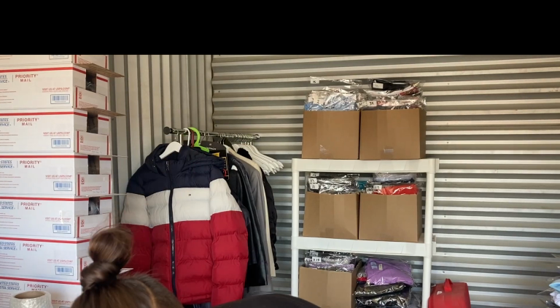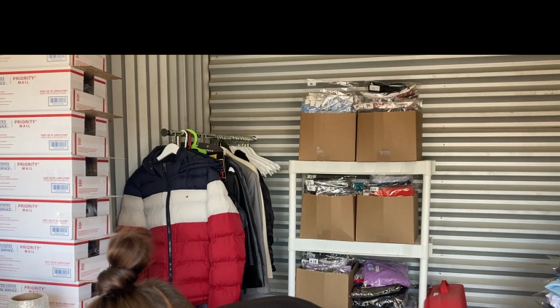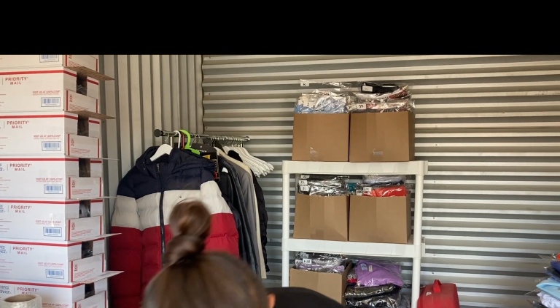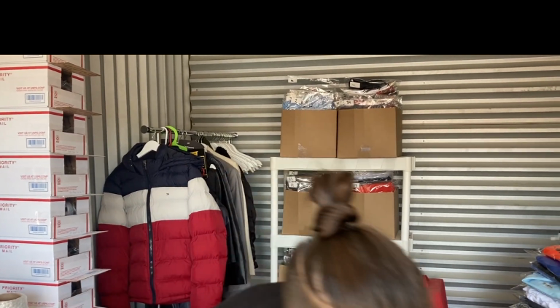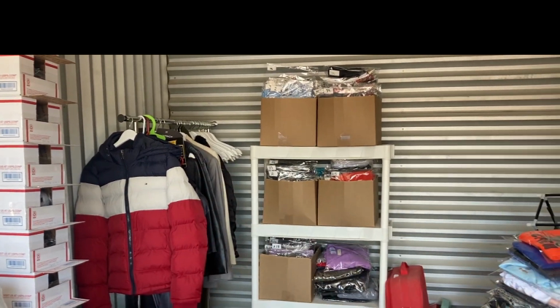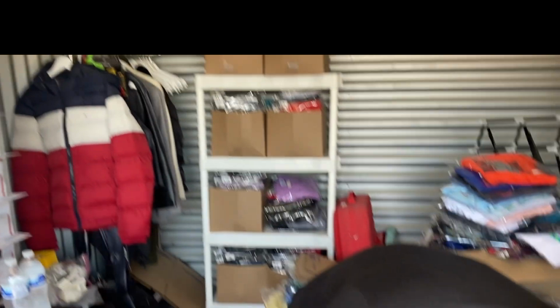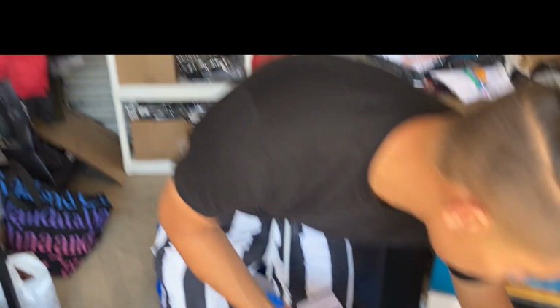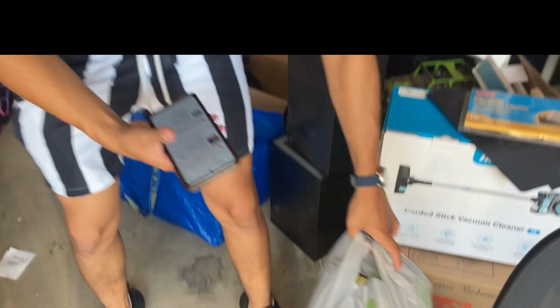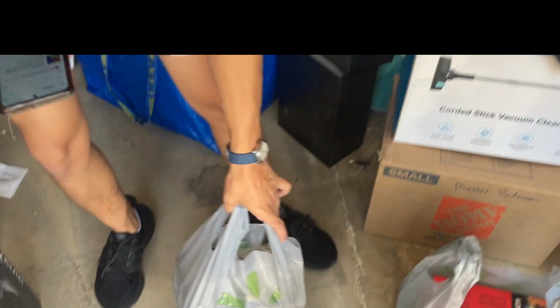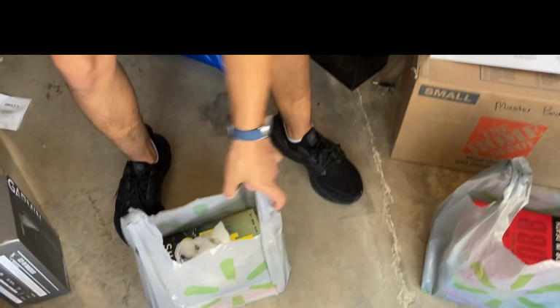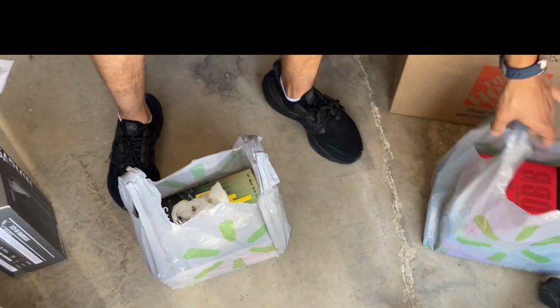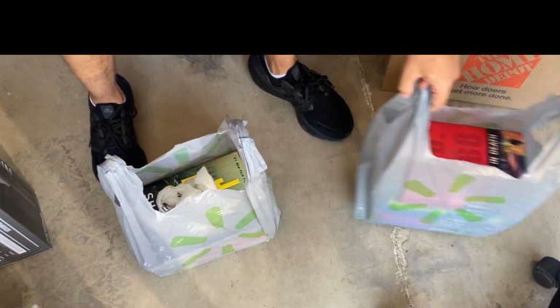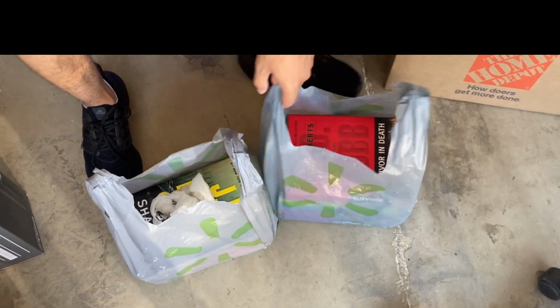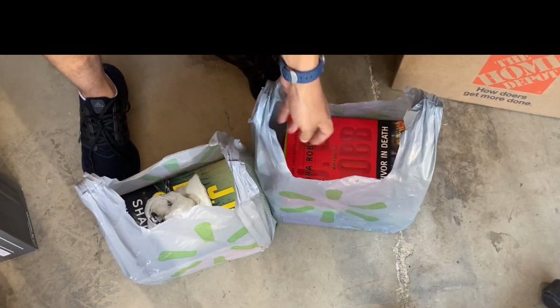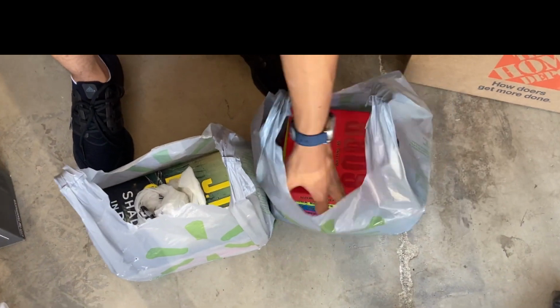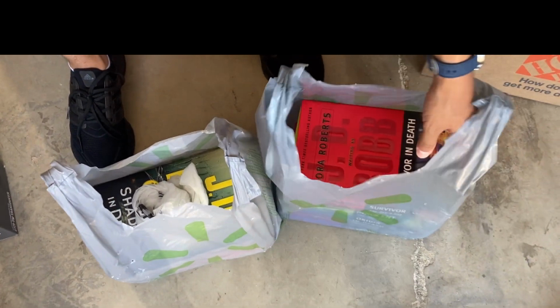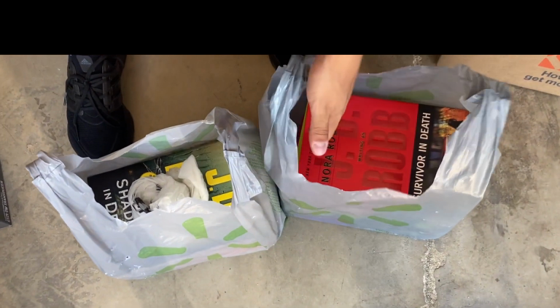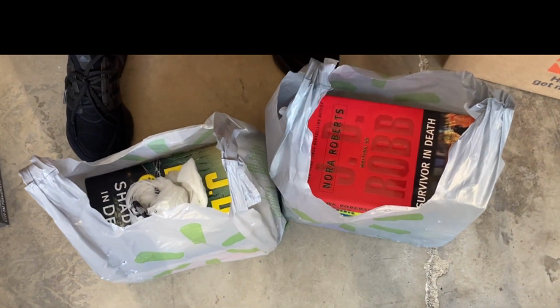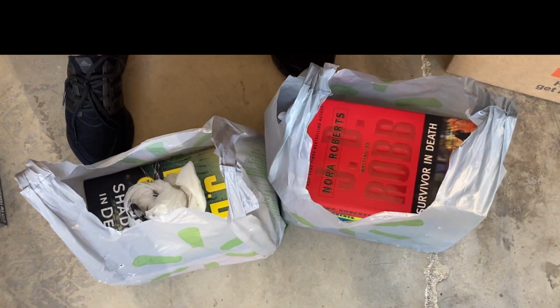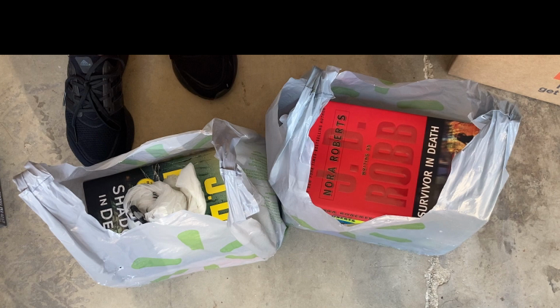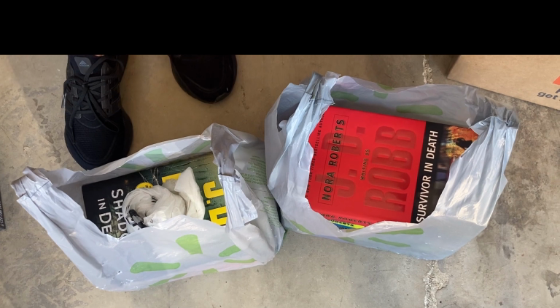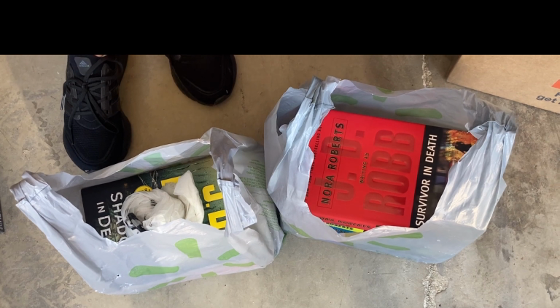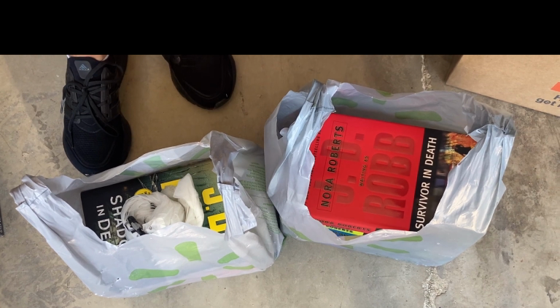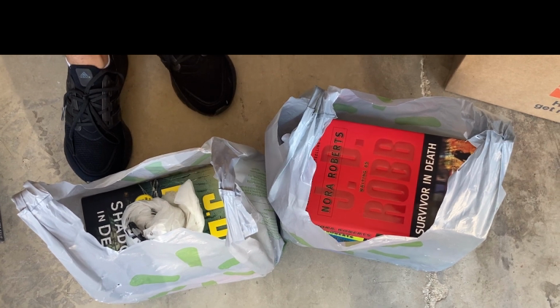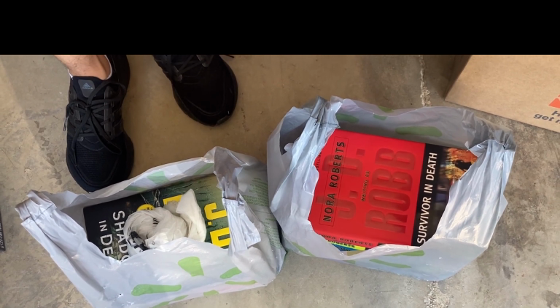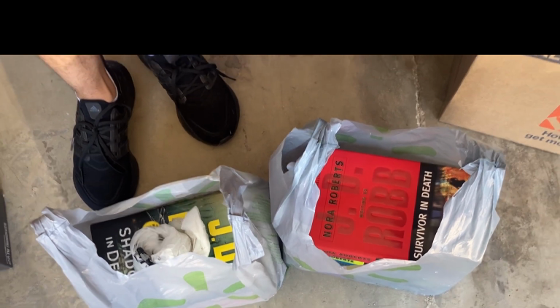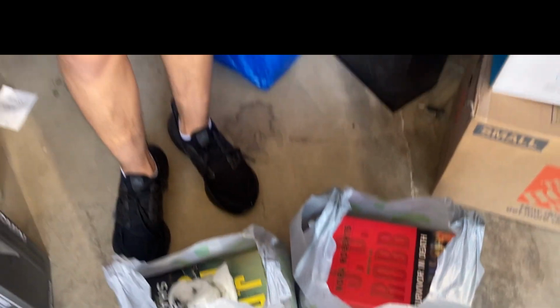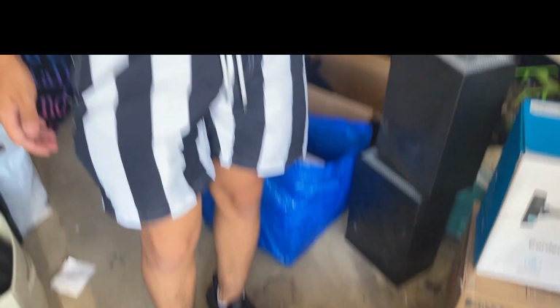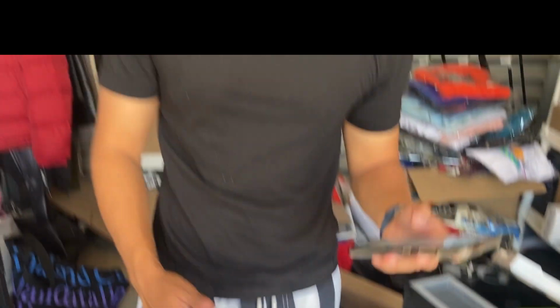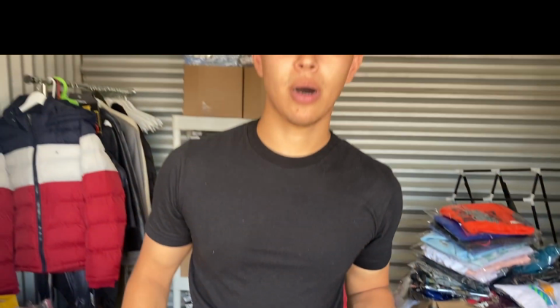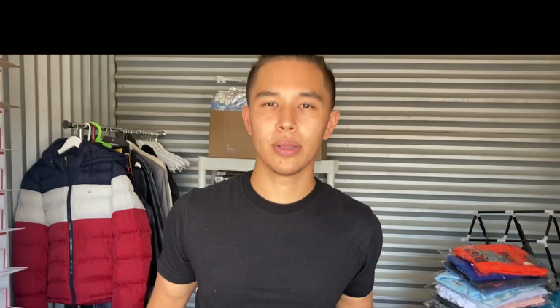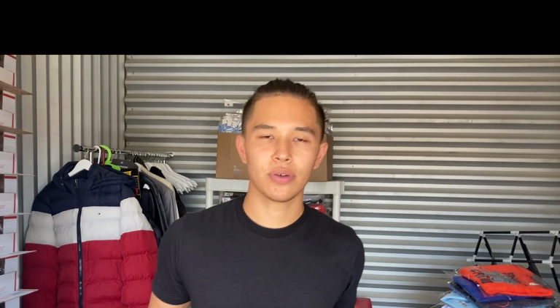My girlfriend found this book set — never heard of them, but we had the whole lot and they sold for 13 bucks. We bought them for two bucks about a month and a half ago. Two bucks into 13 is not bad.